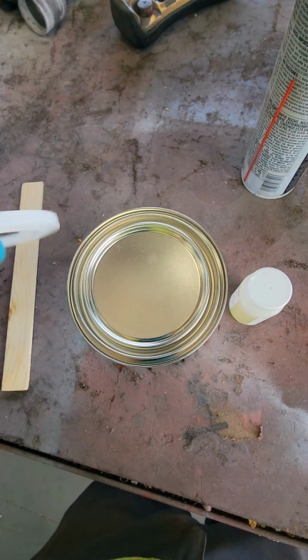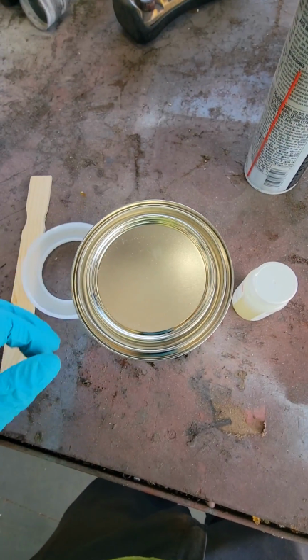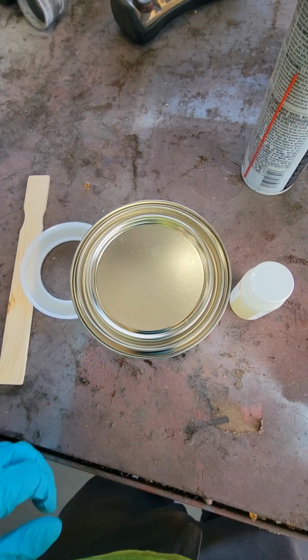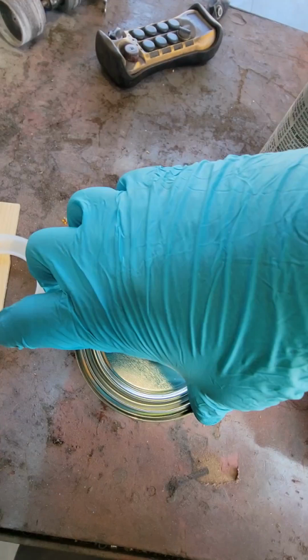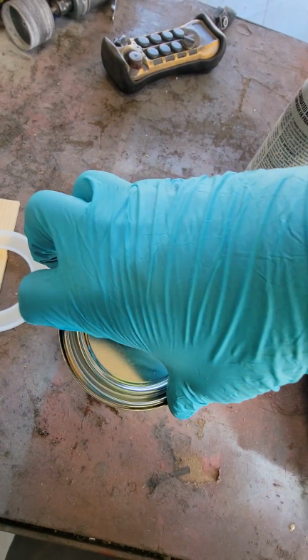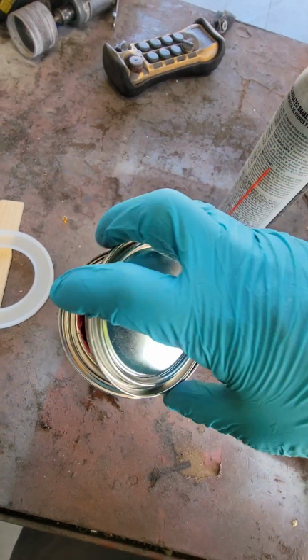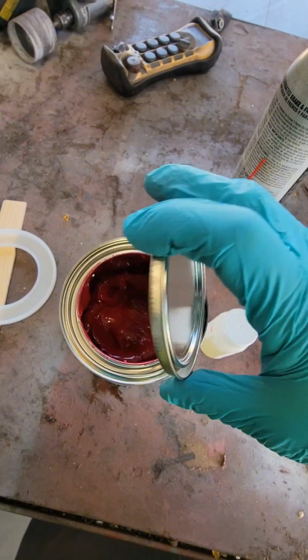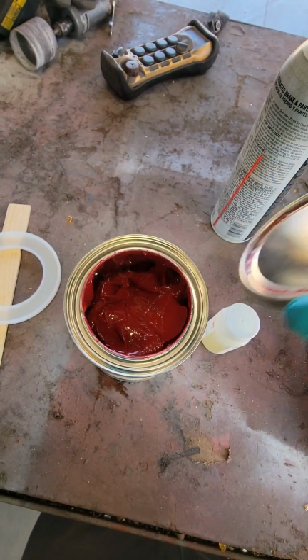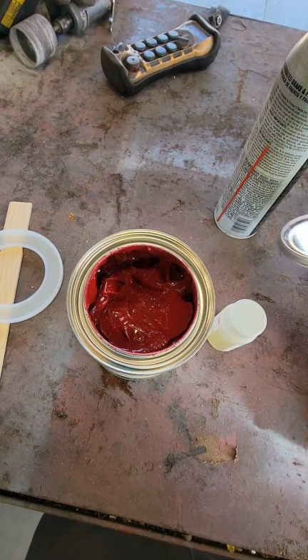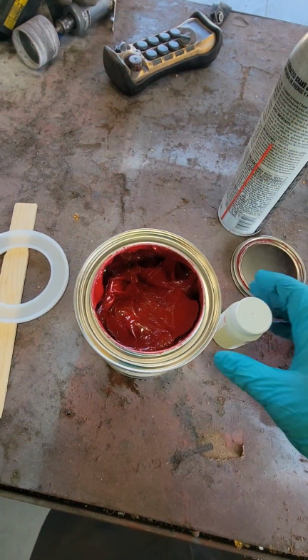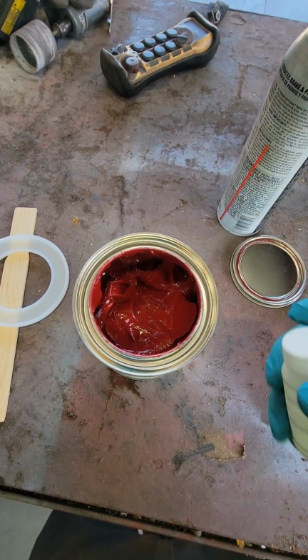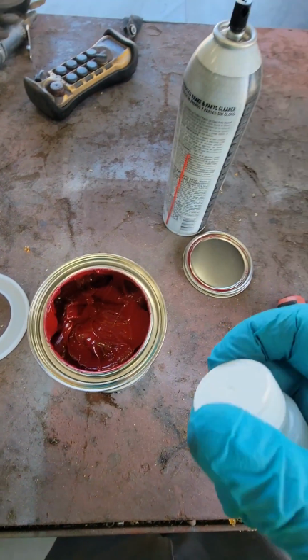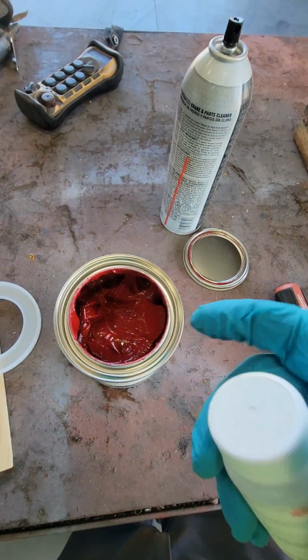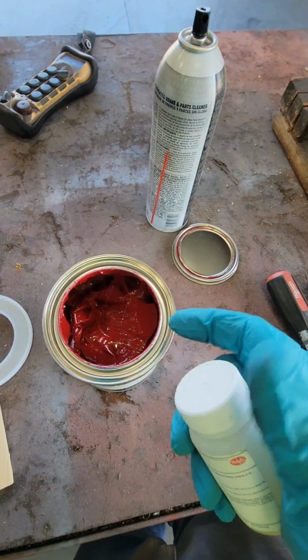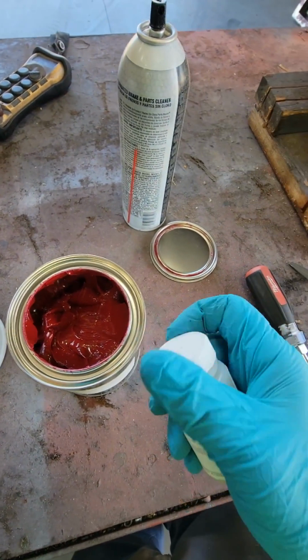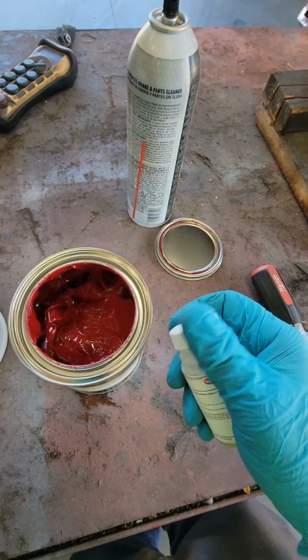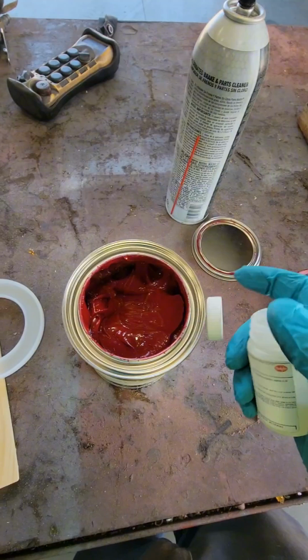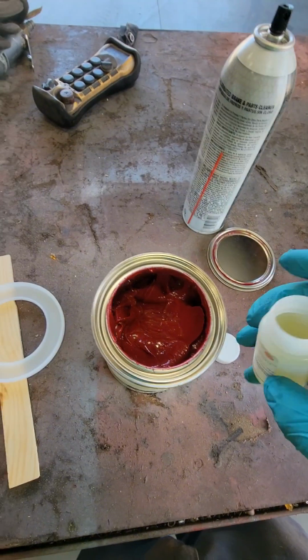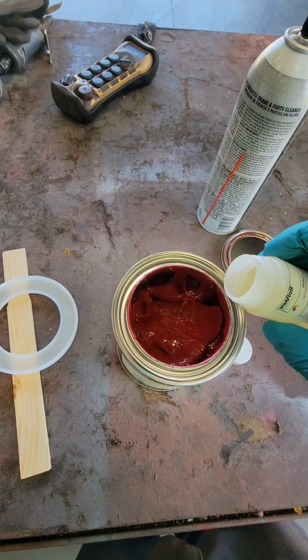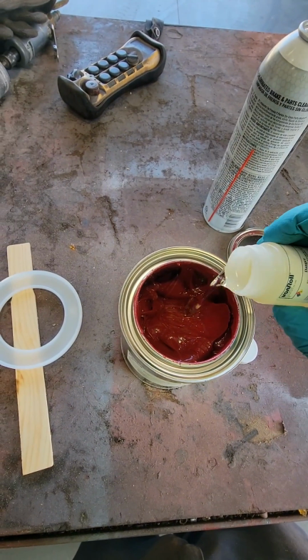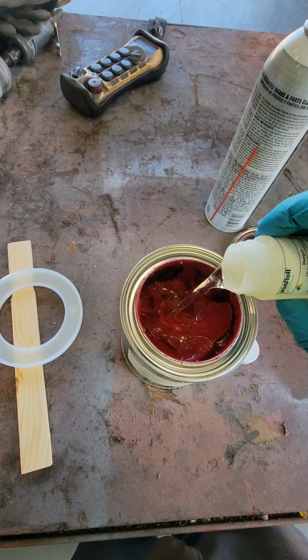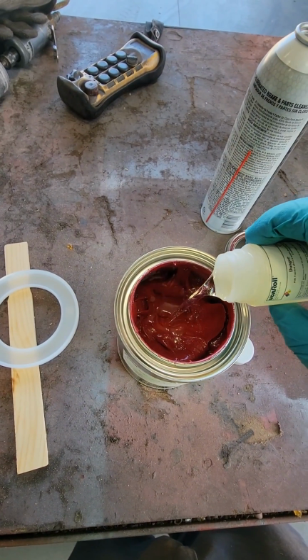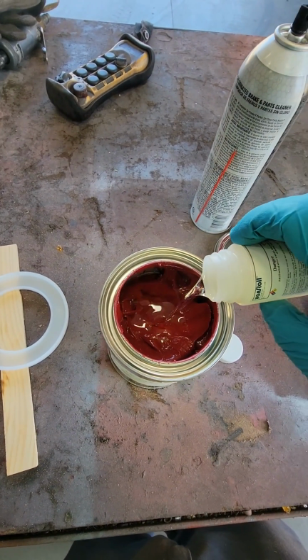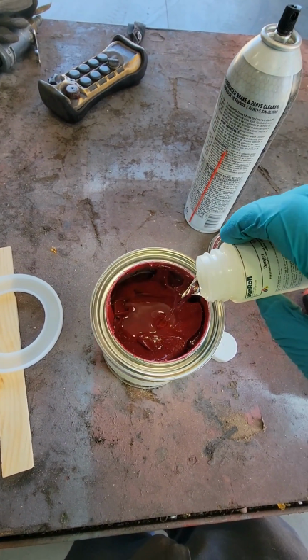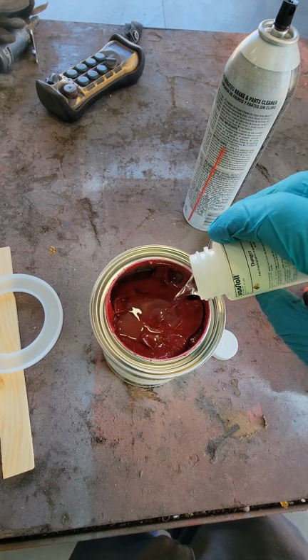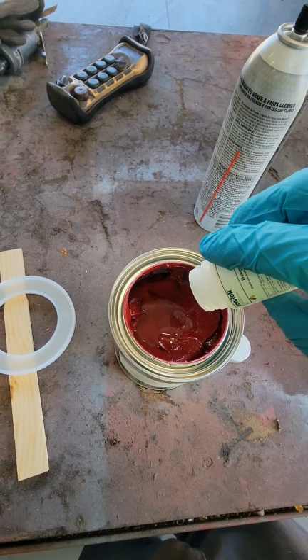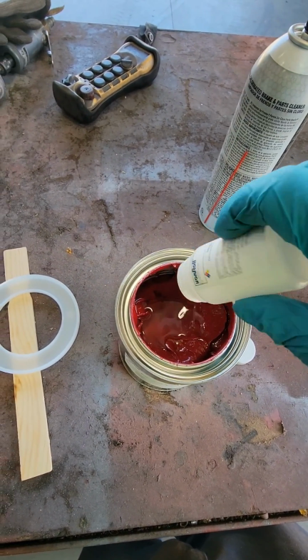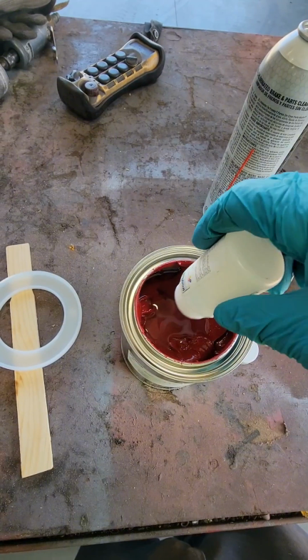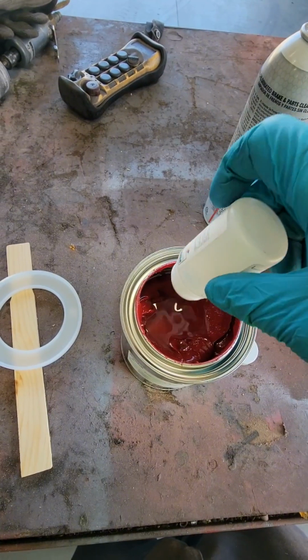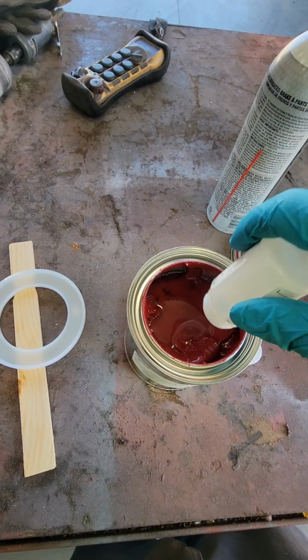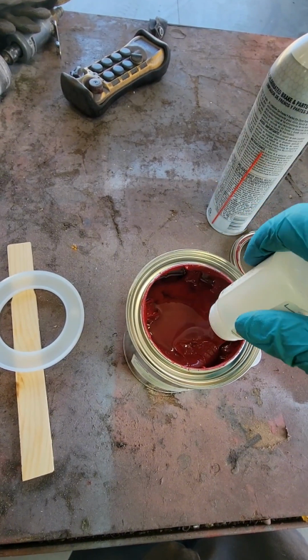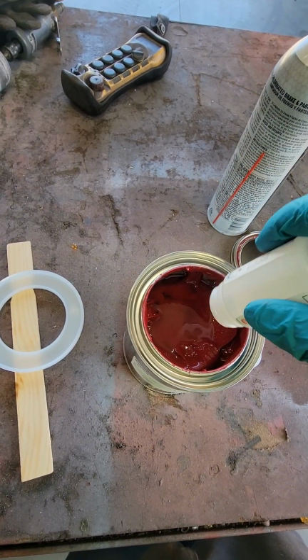We're going to open up this buttering material — this is a CR1034 DULF buttering mix. This is going to encapsulate our winding; it will make this winding waterproof, dustproof, and dirtproof.